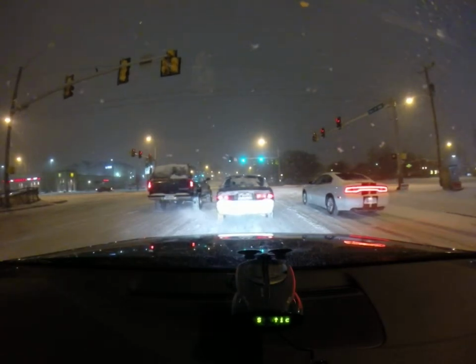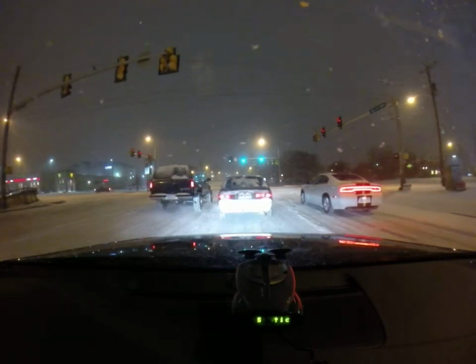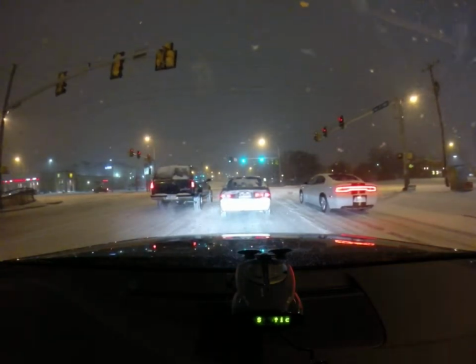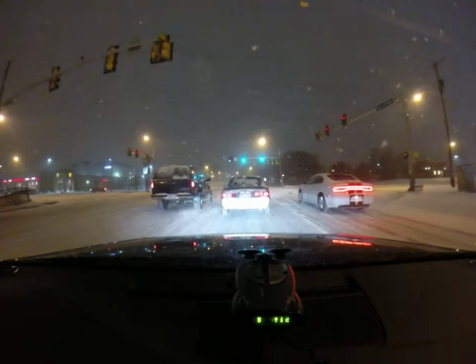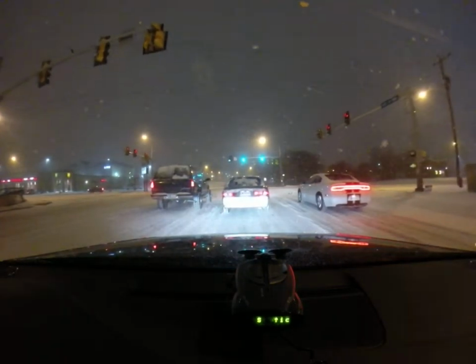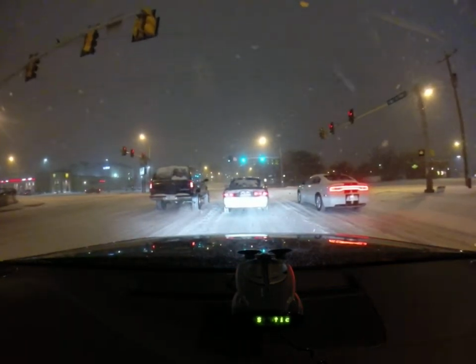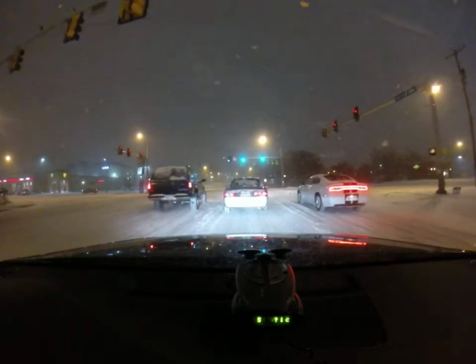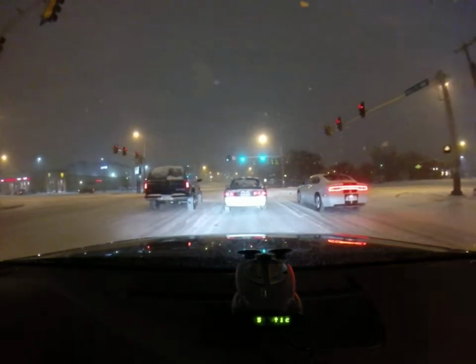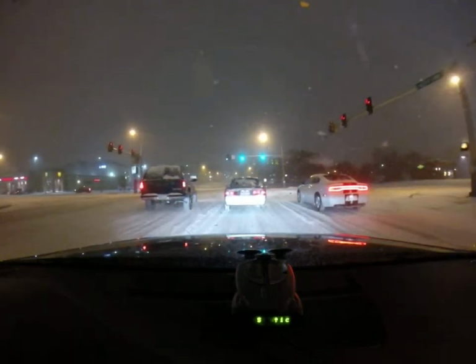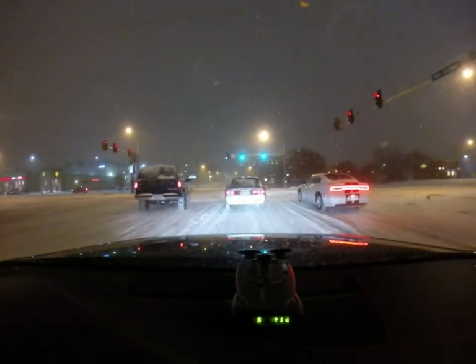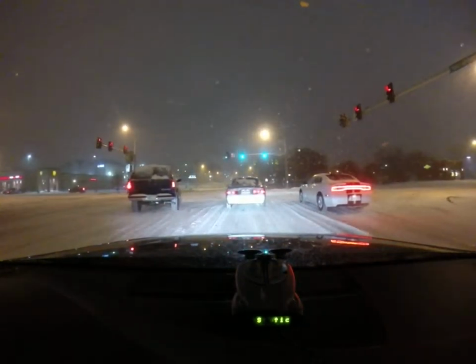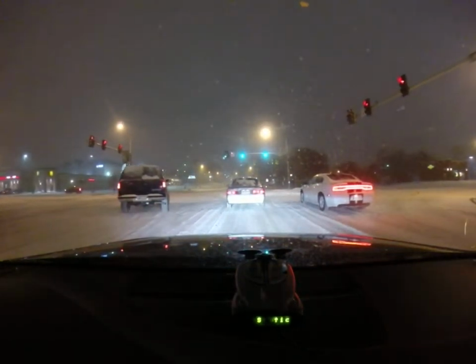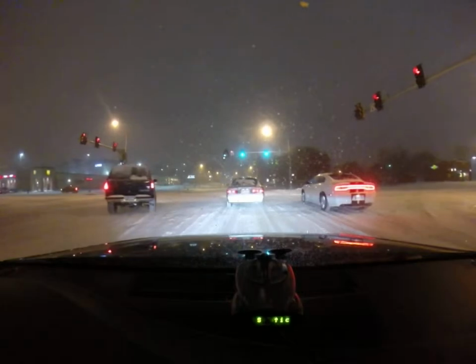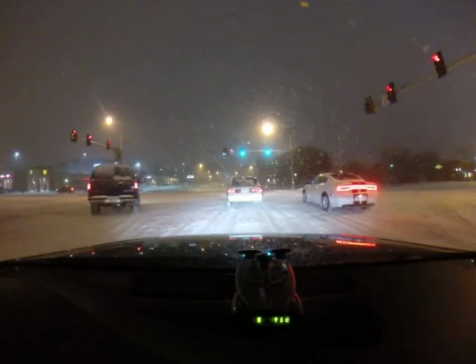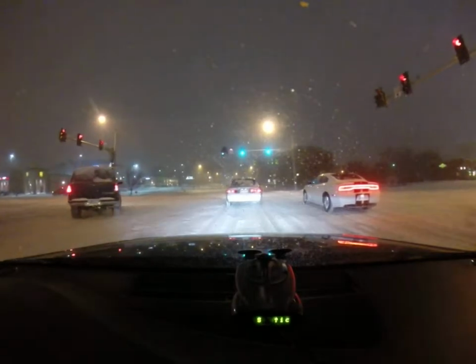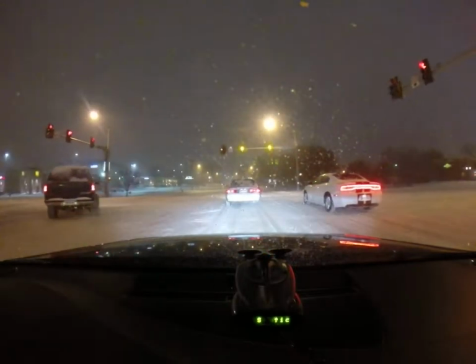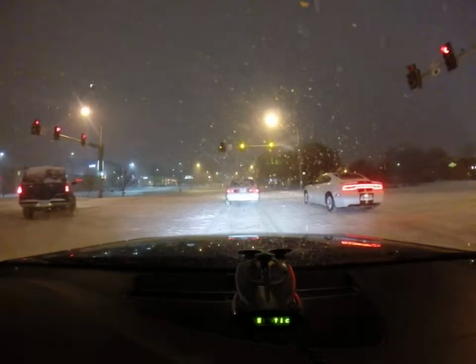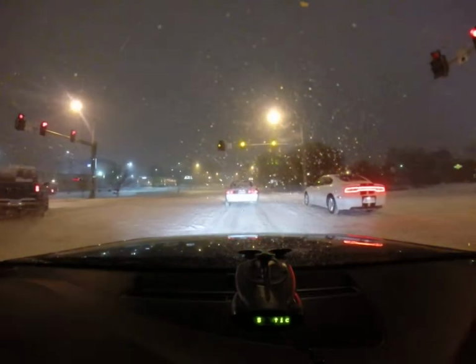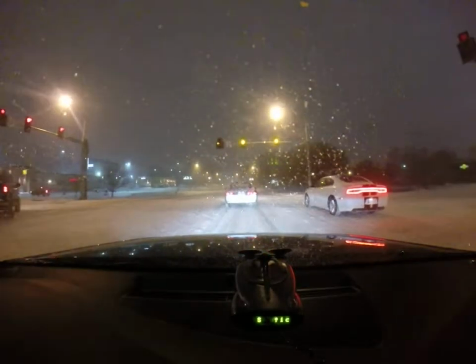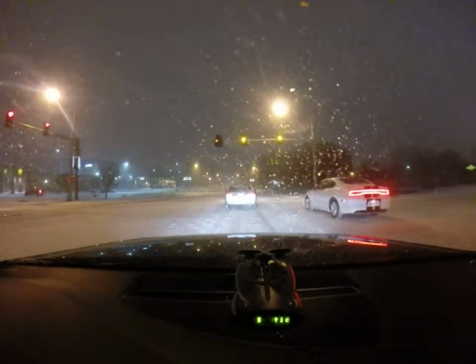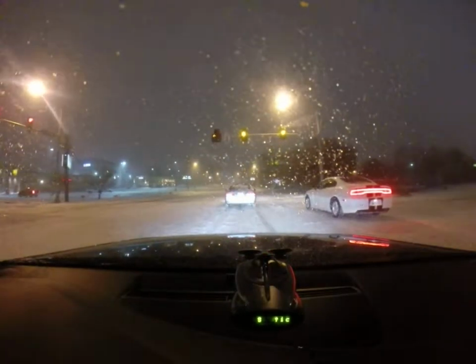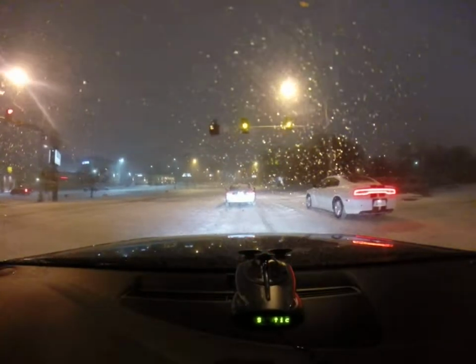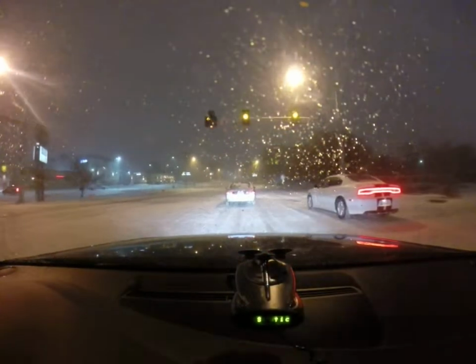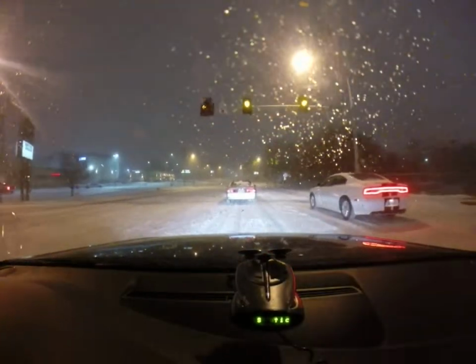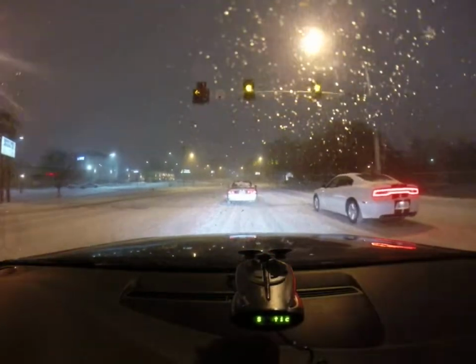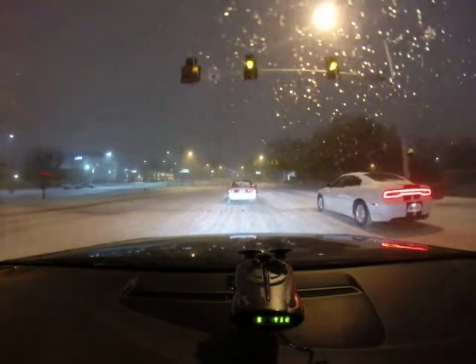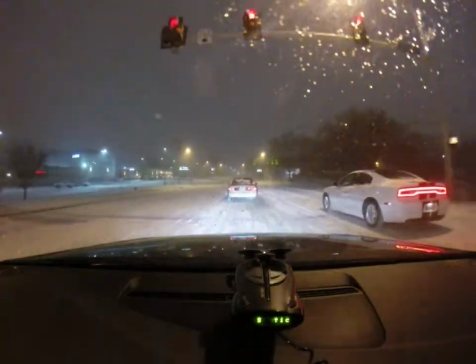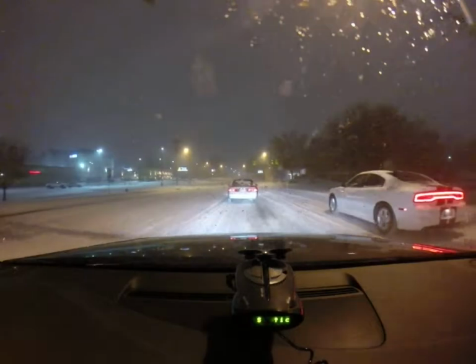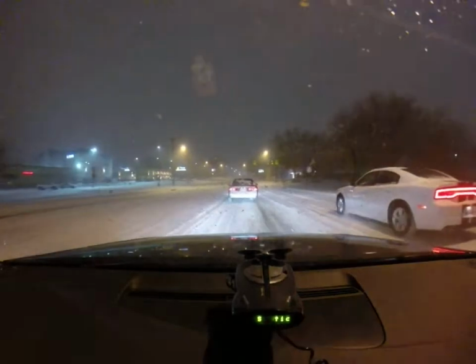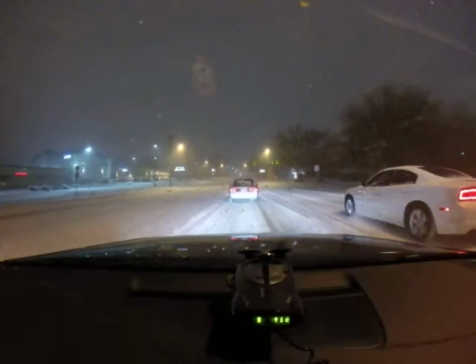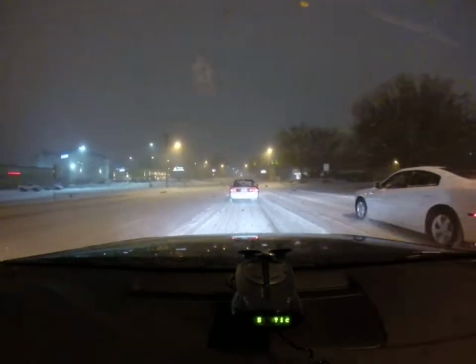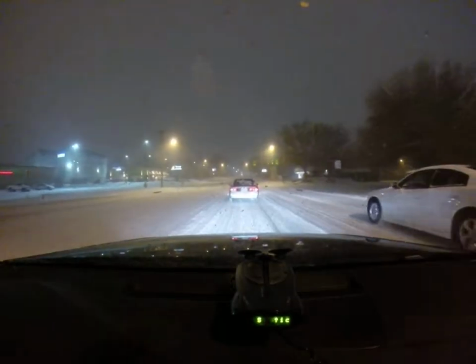I don't know if you can see it on the video, but that snow is flying sideways, and there are some big snowflakes right now.